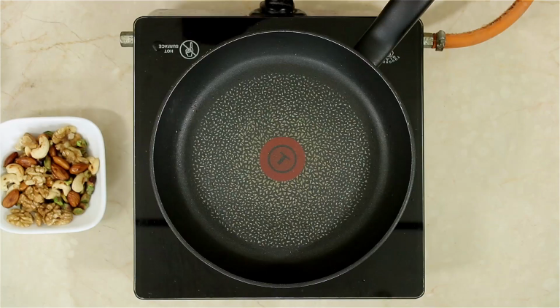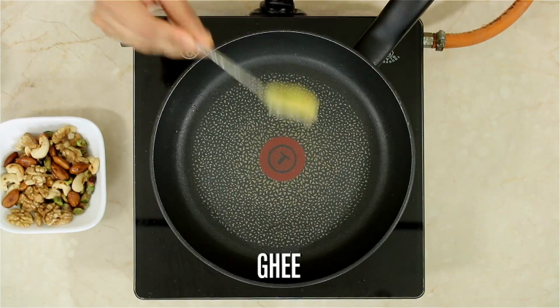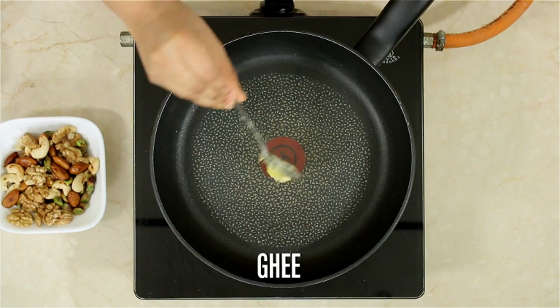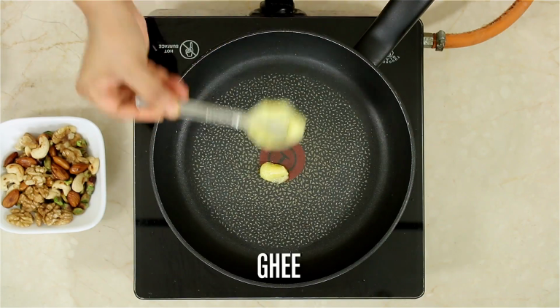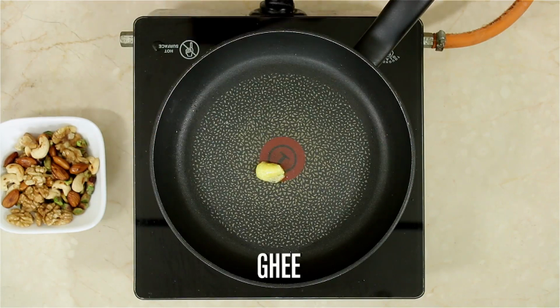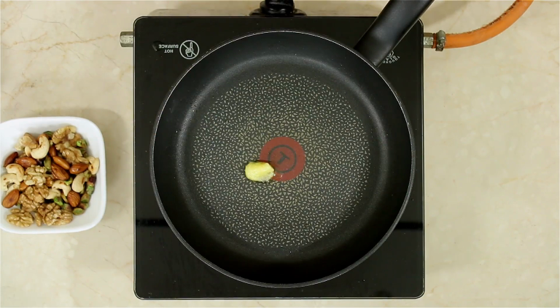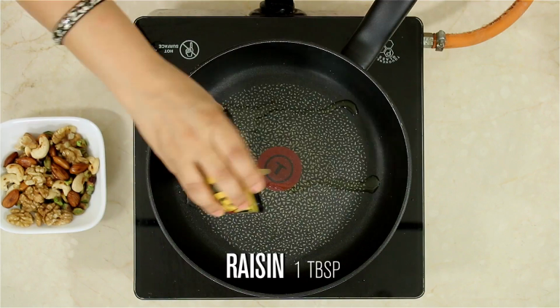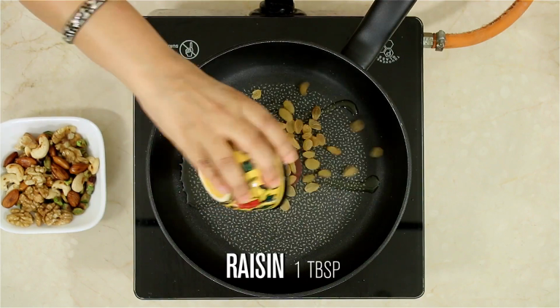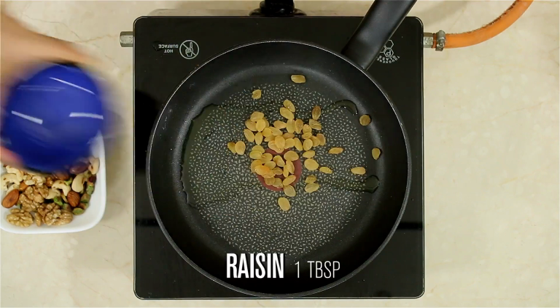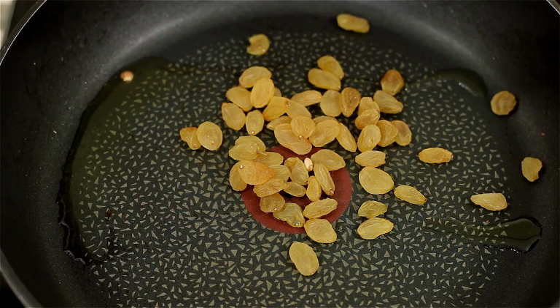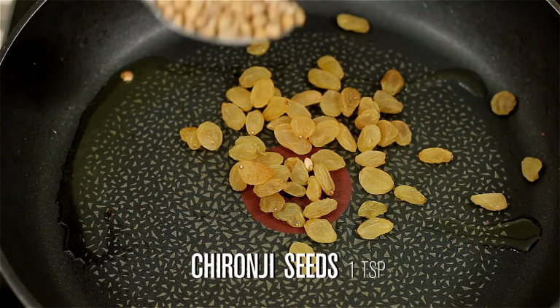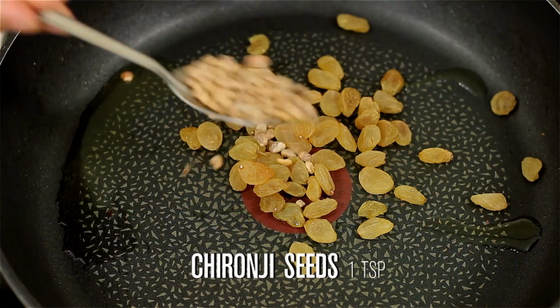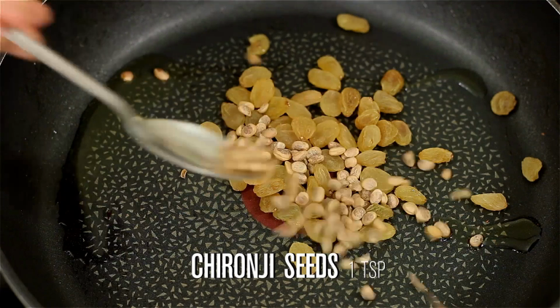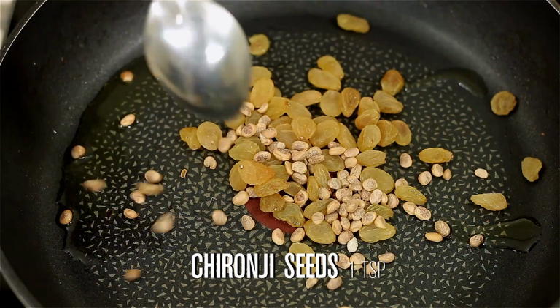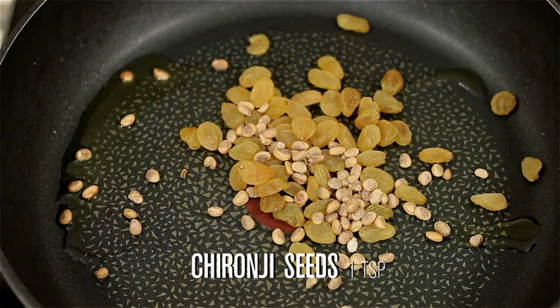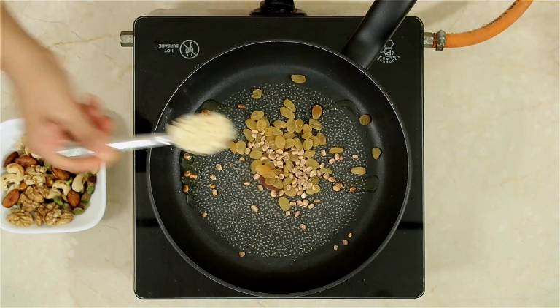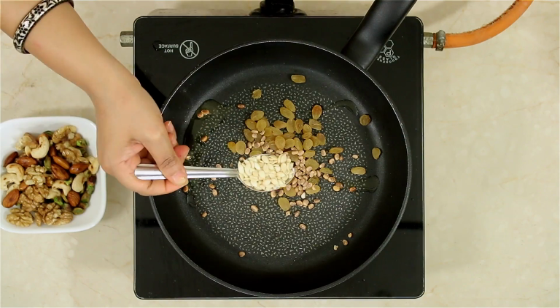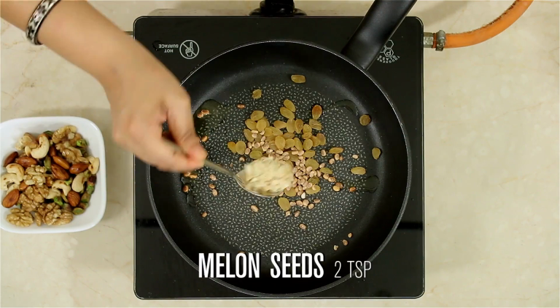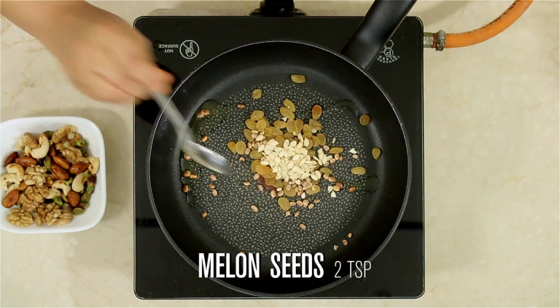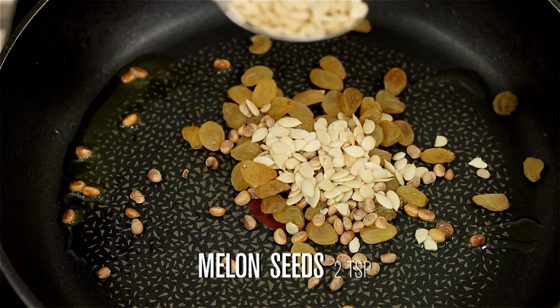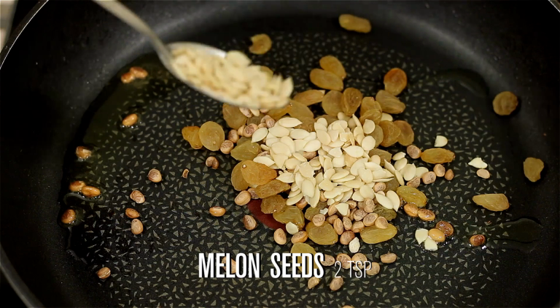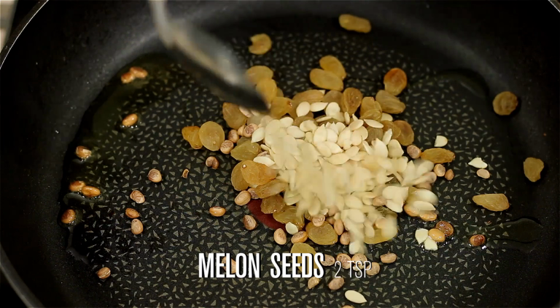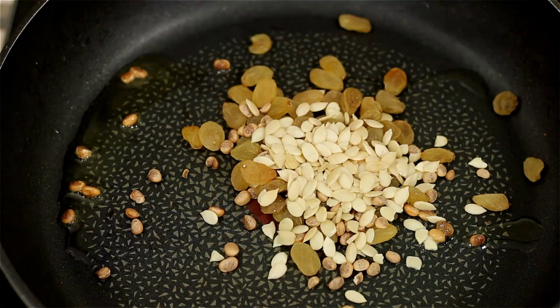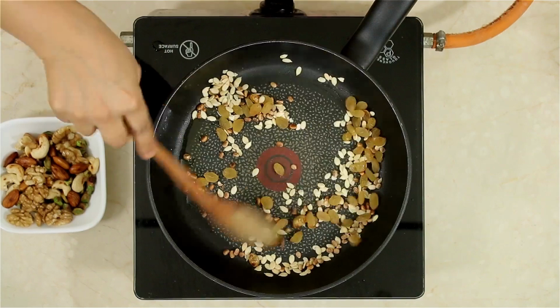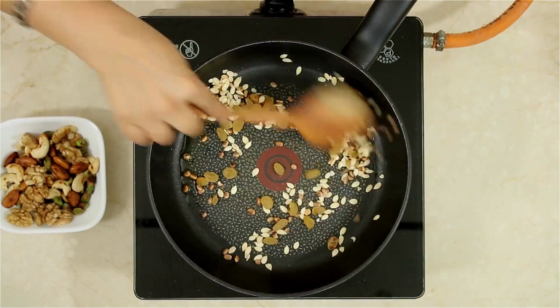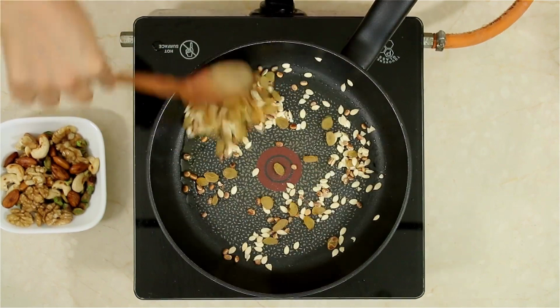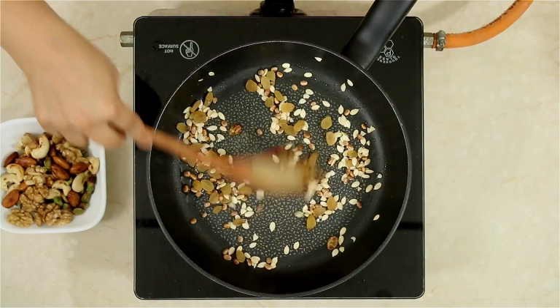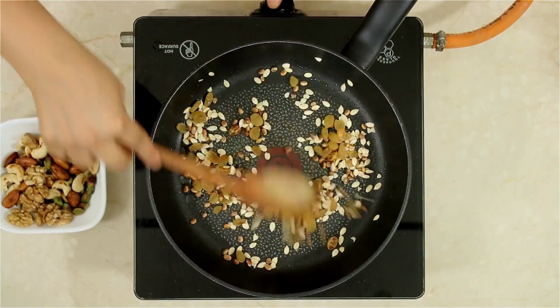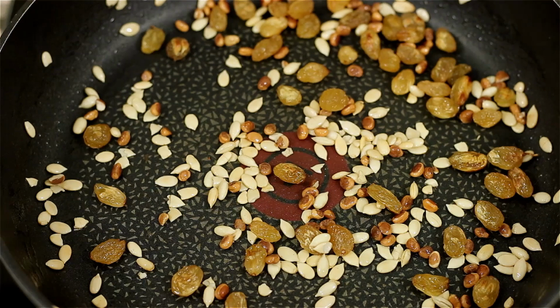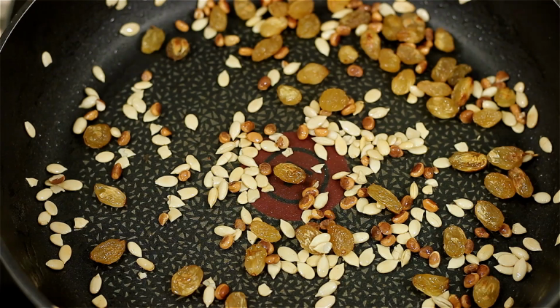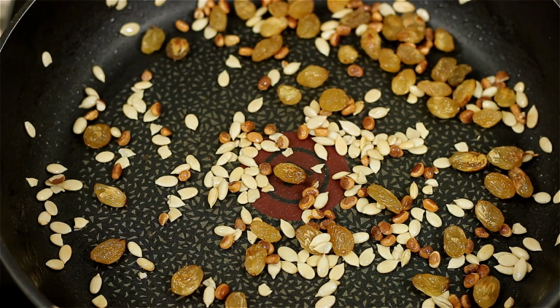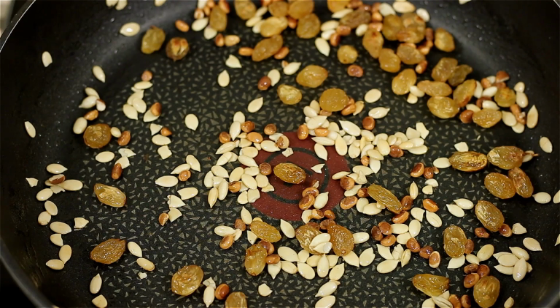Take a little ghee, add raisins, 1 tsp of charoli seeds, and 2 tsp of melon seeds. Turn off the stove and keep this aside.